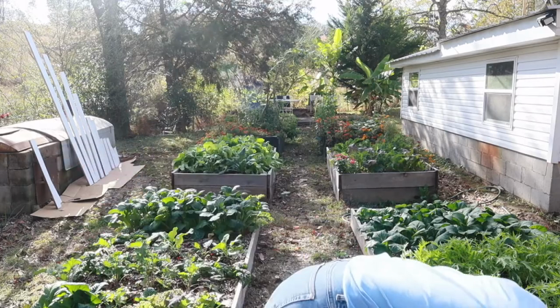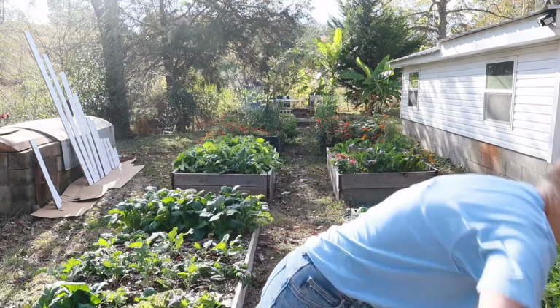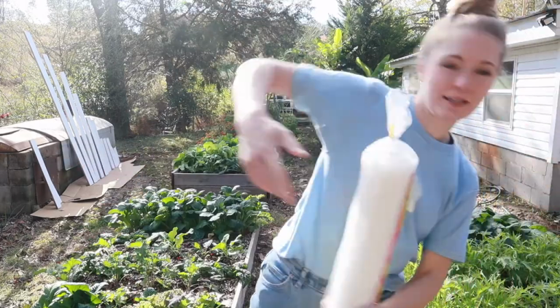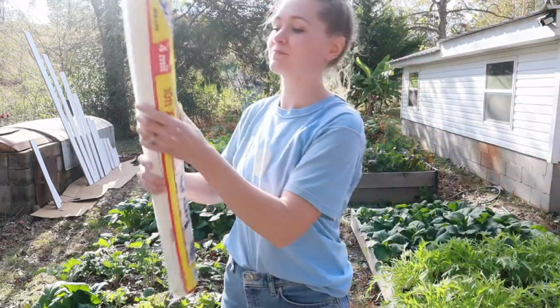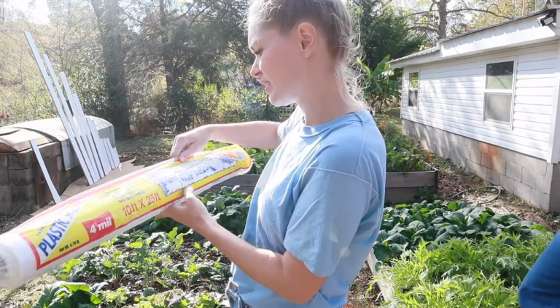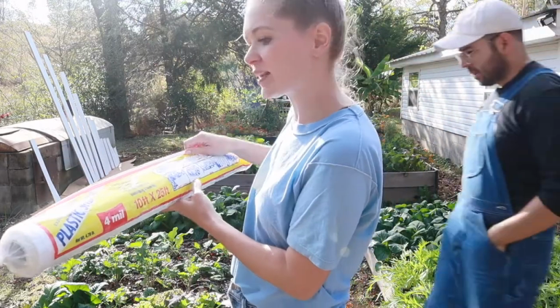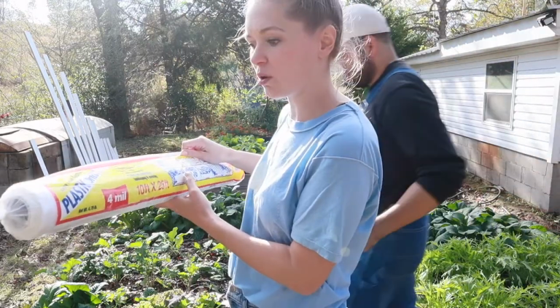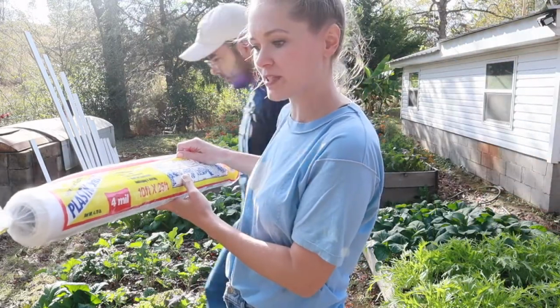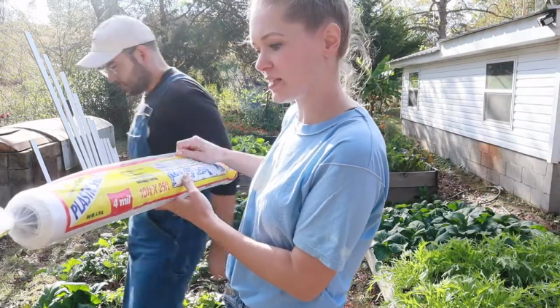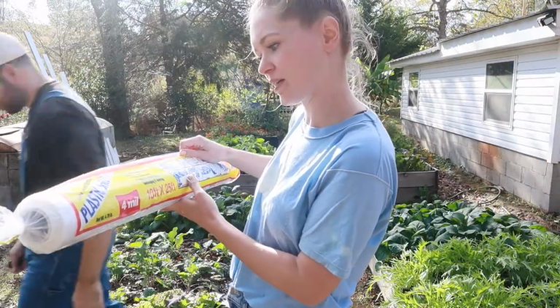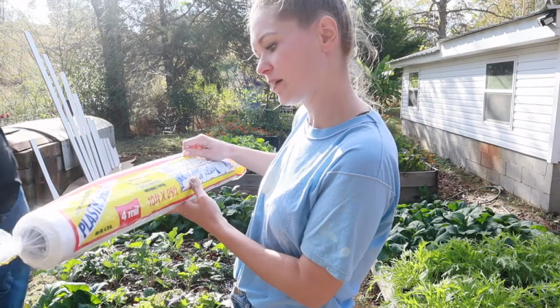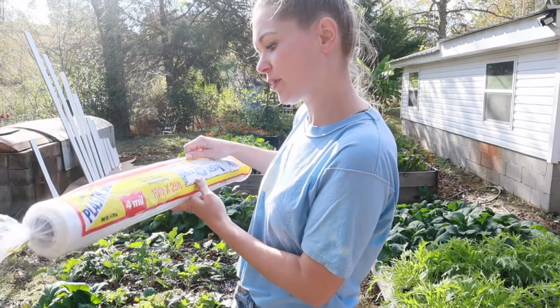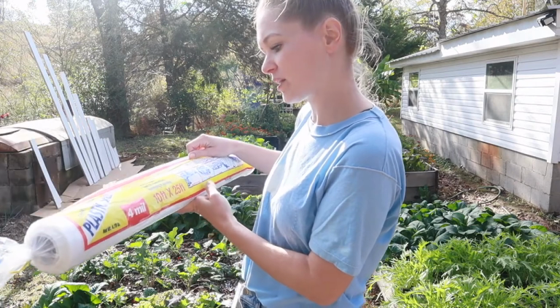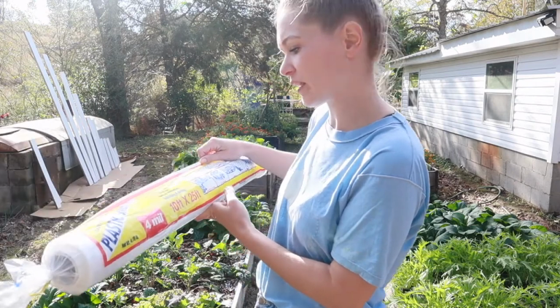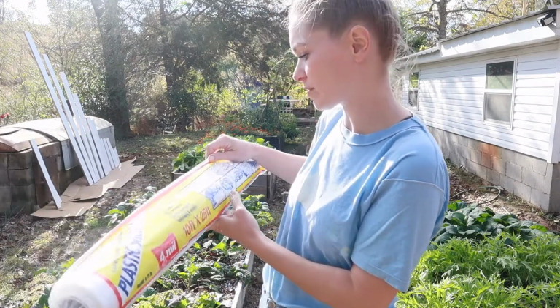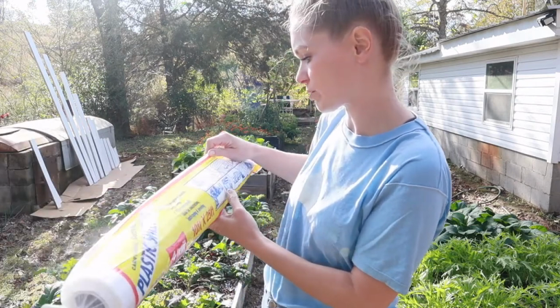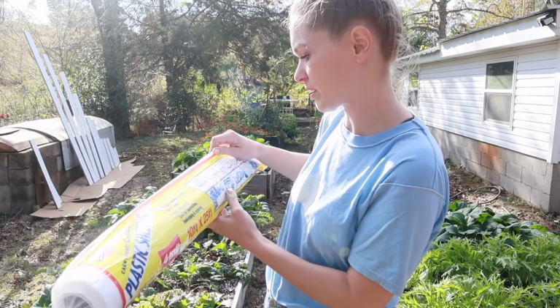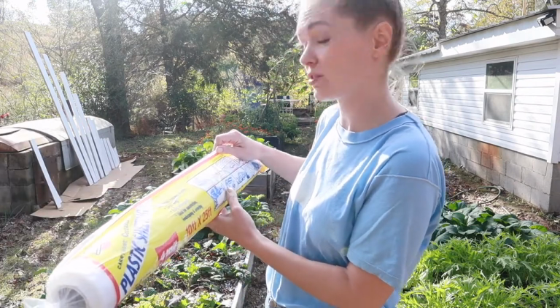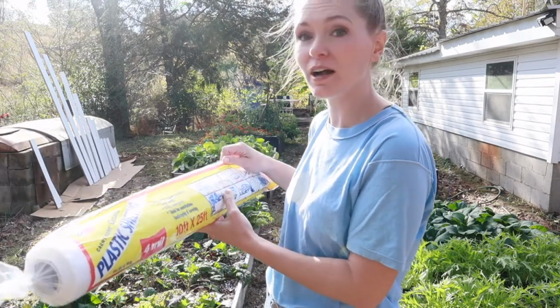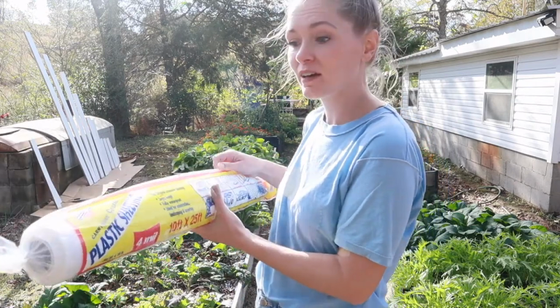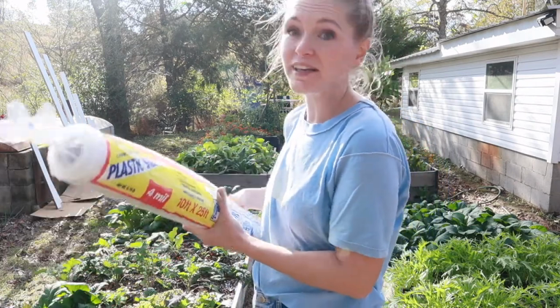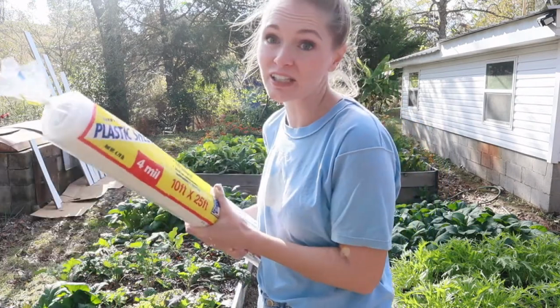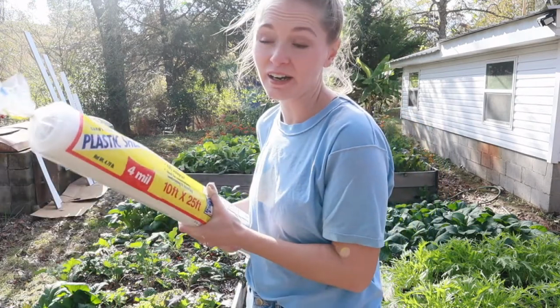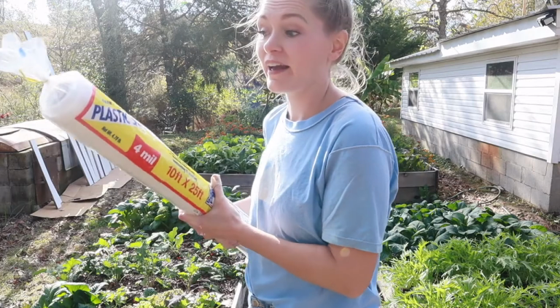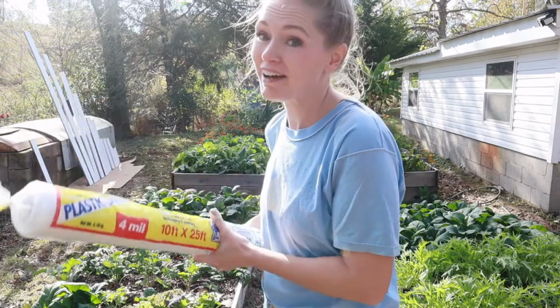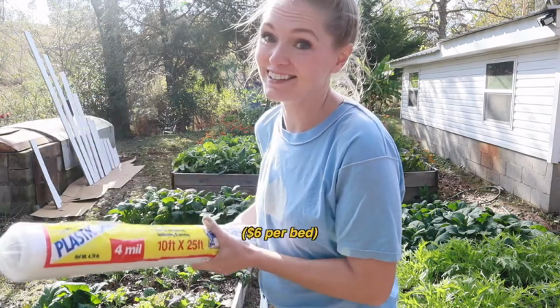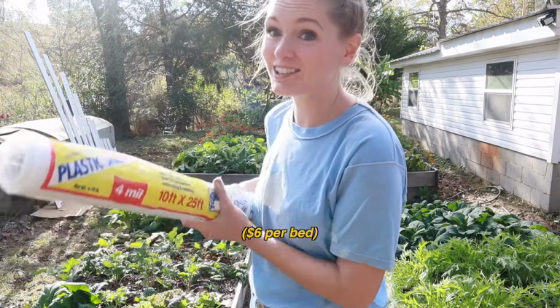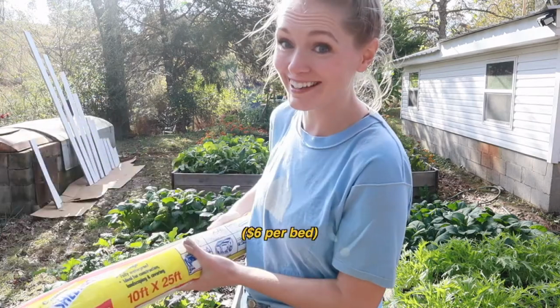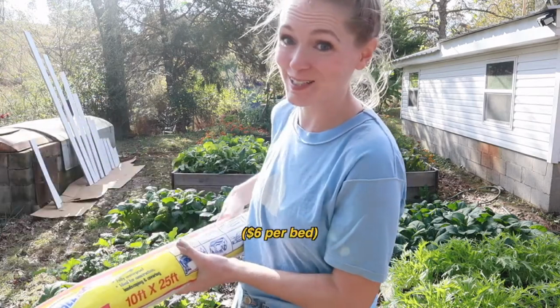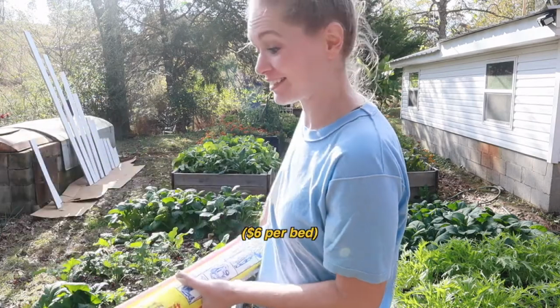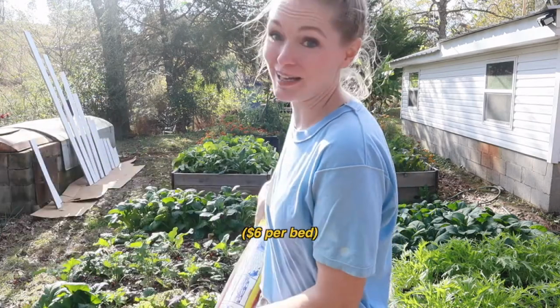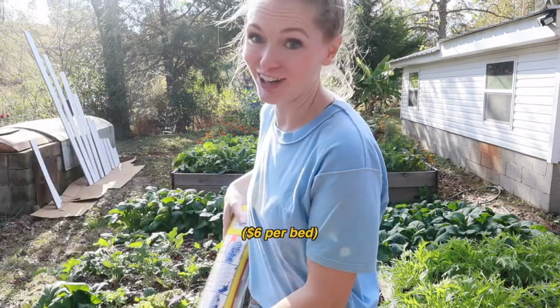We've also got this kind of all-purpose plastic sheeting. I think they're selling it at the hardware store mainly as a drop cloth, but it's clear and it's plastic, so we're gonna use it to protect our garden beds from frost.